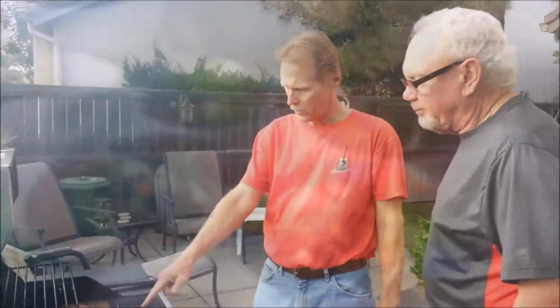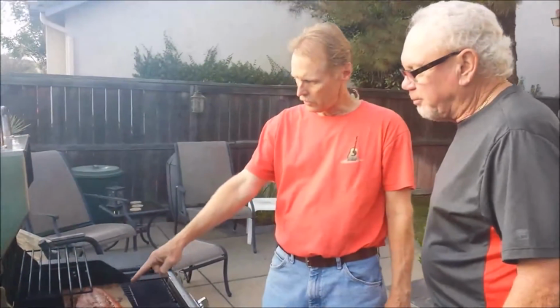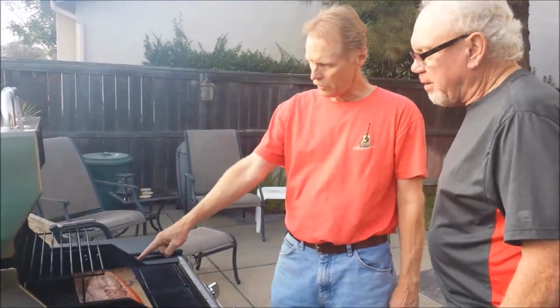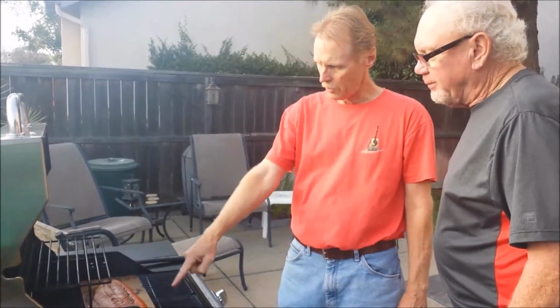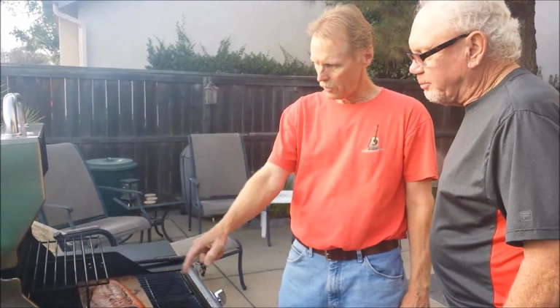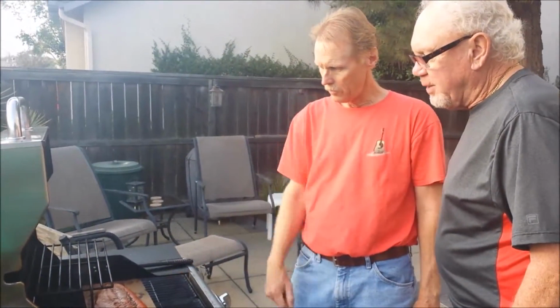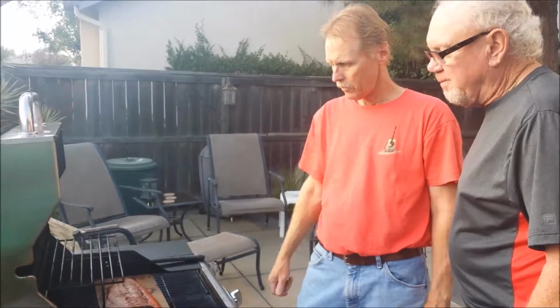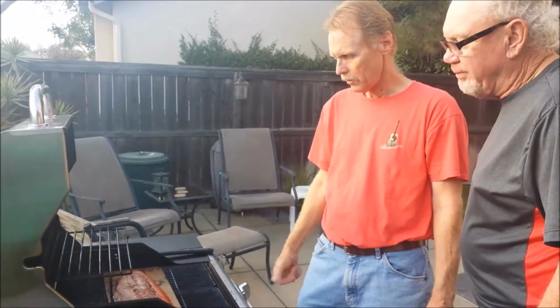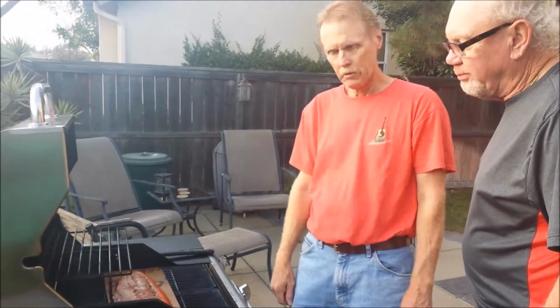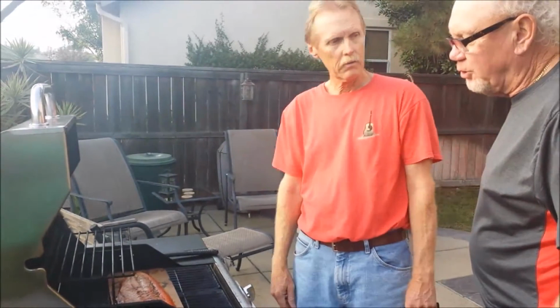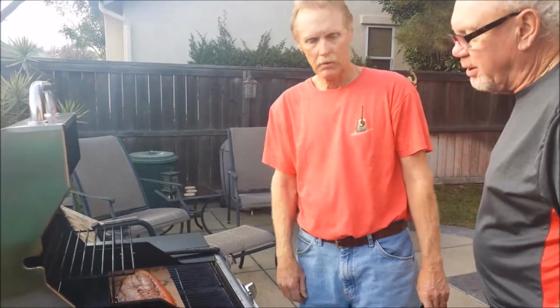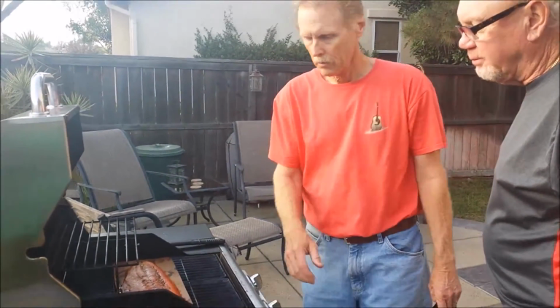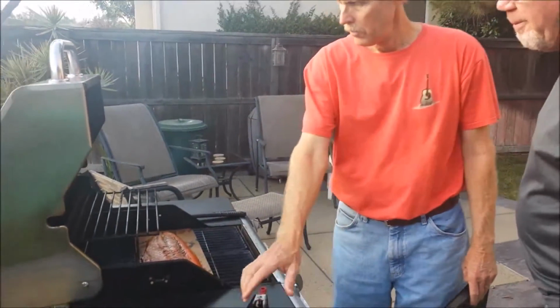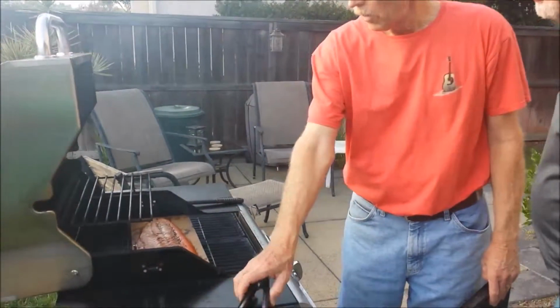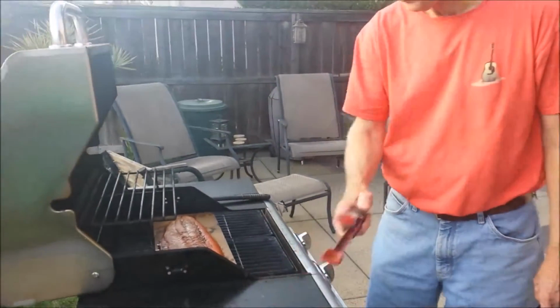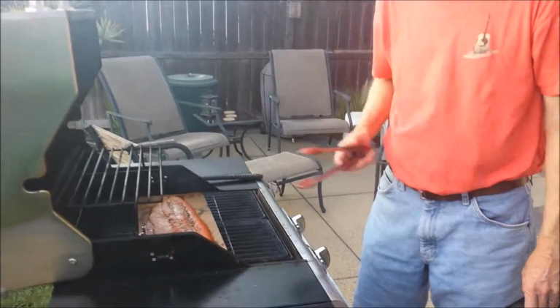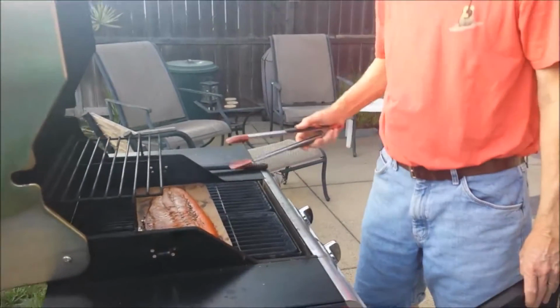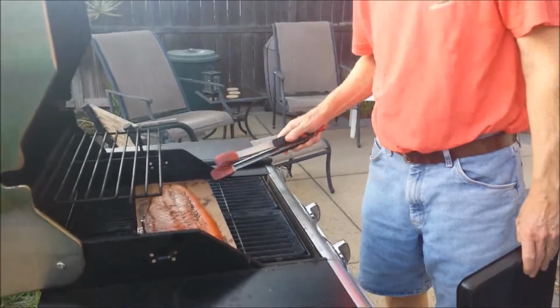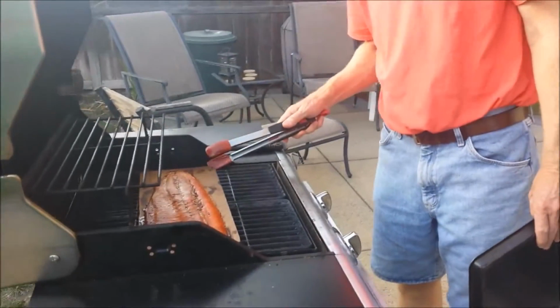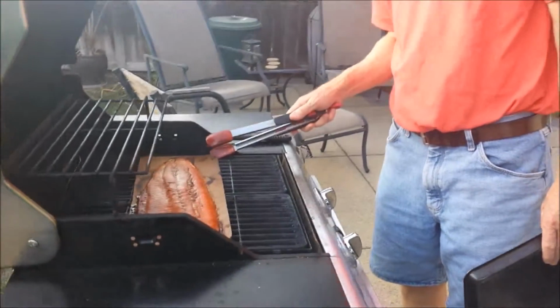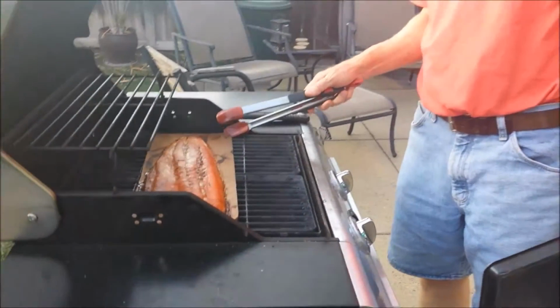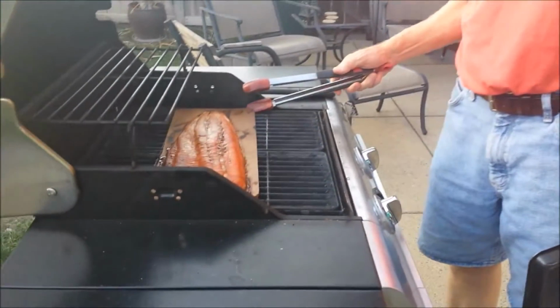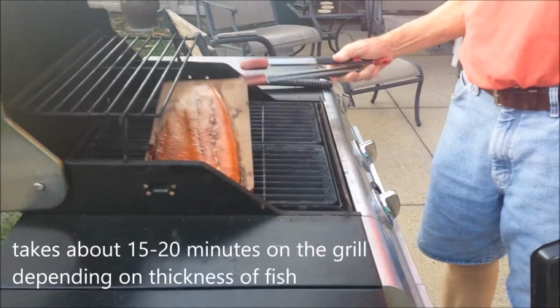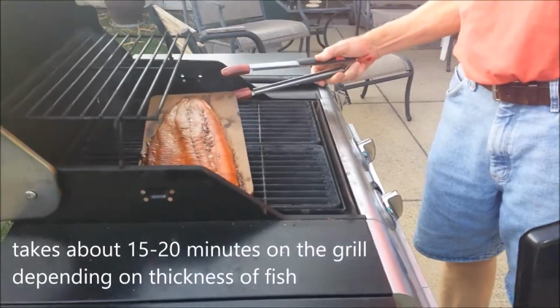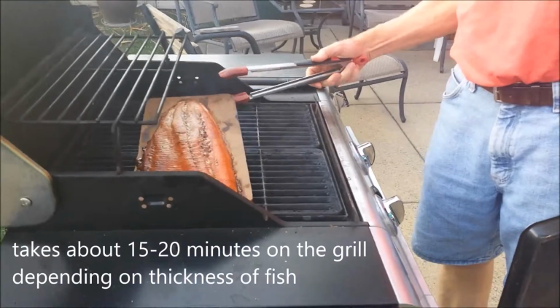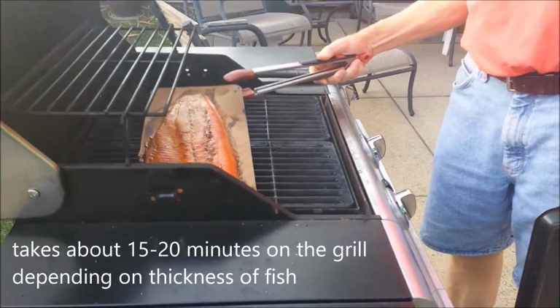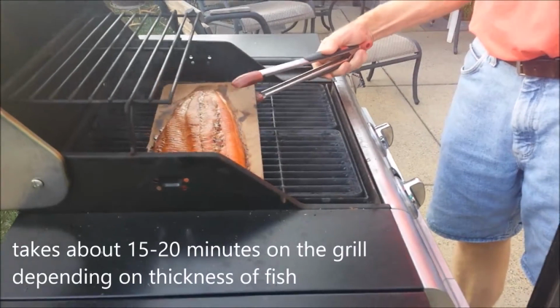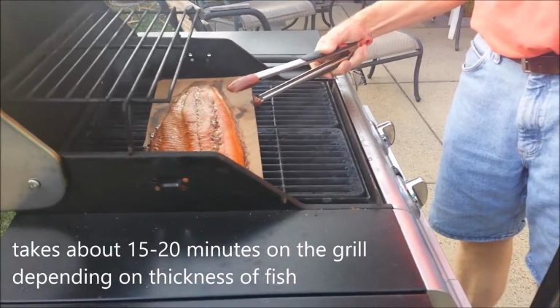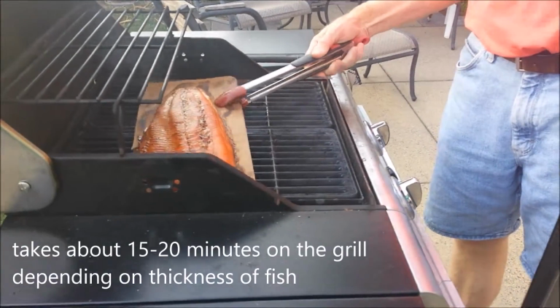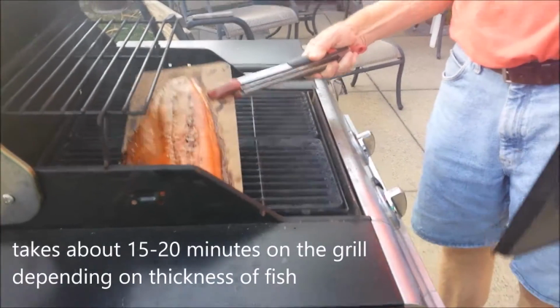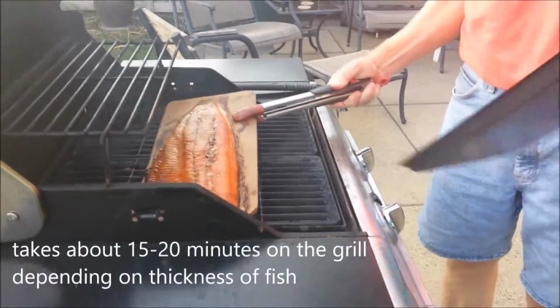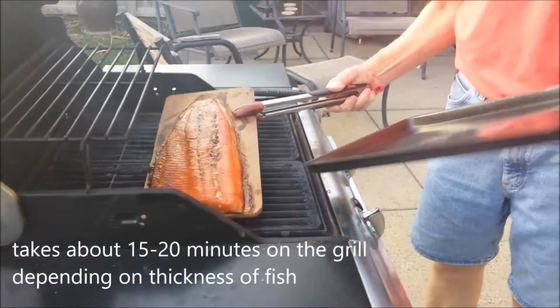This is the one on the outside. I need the shrimp. Yeah, I really like this.